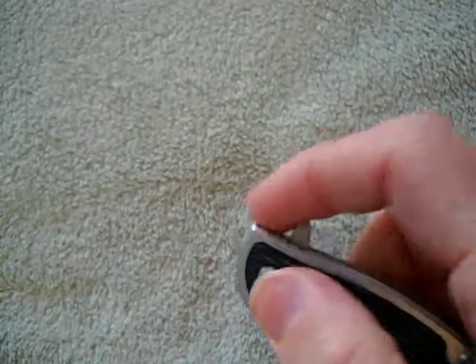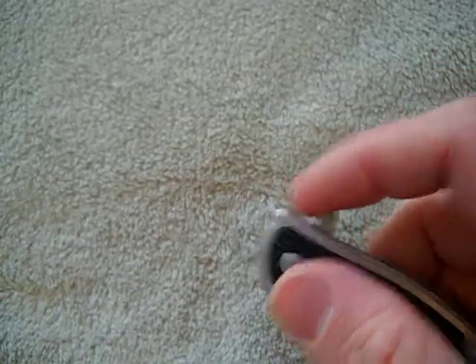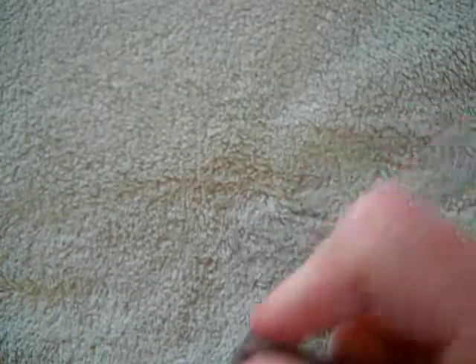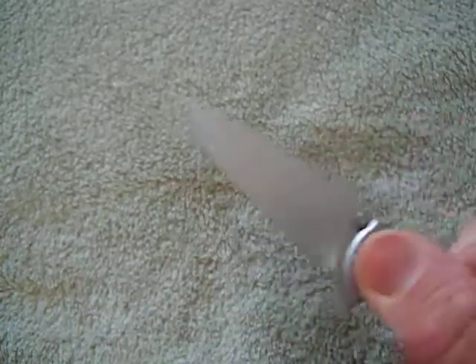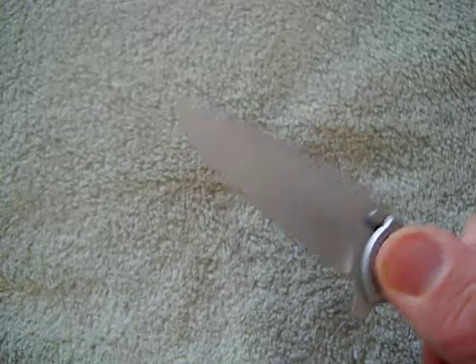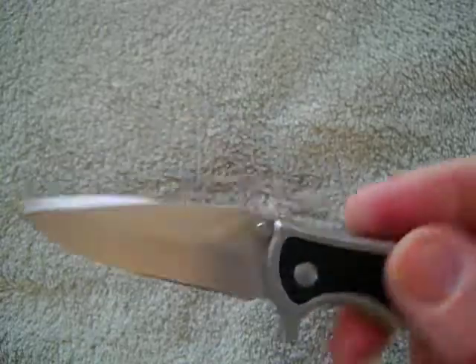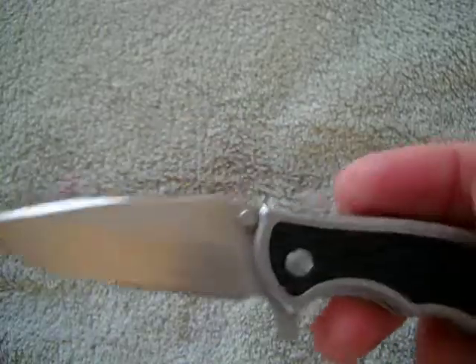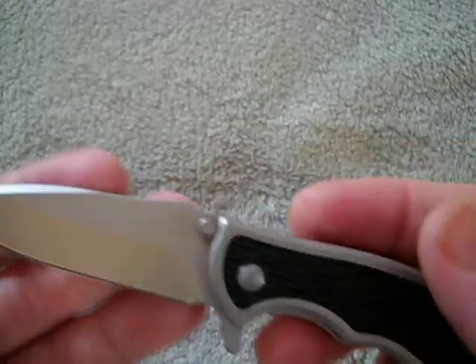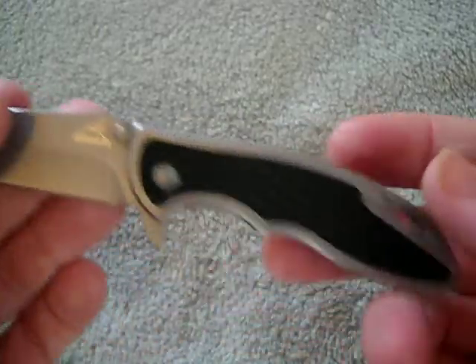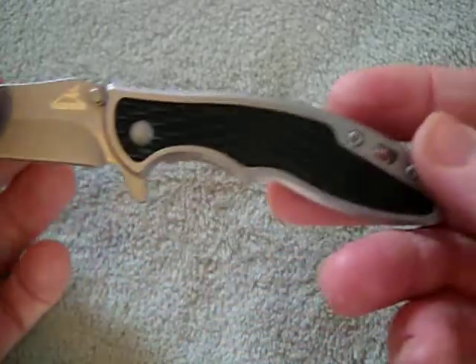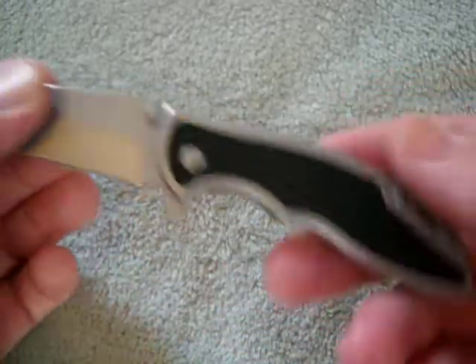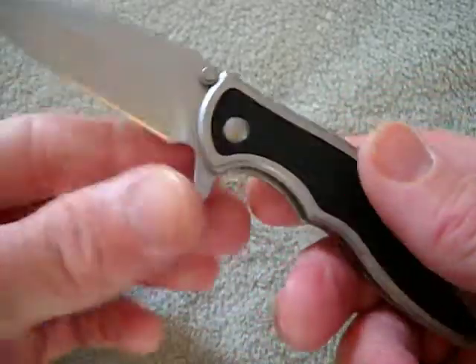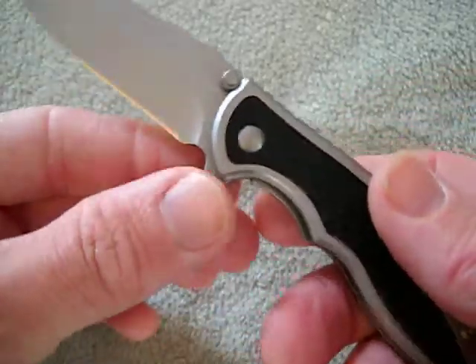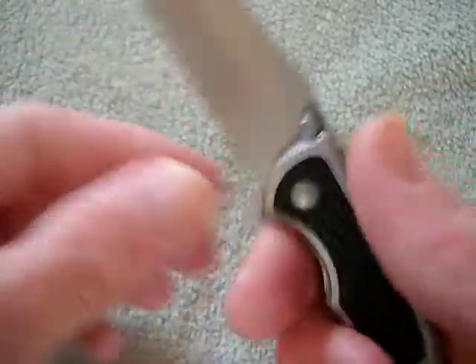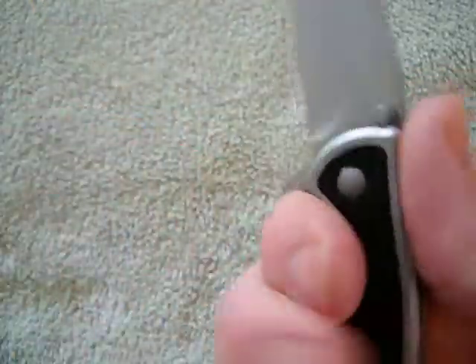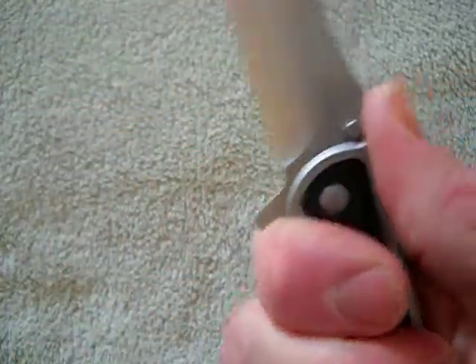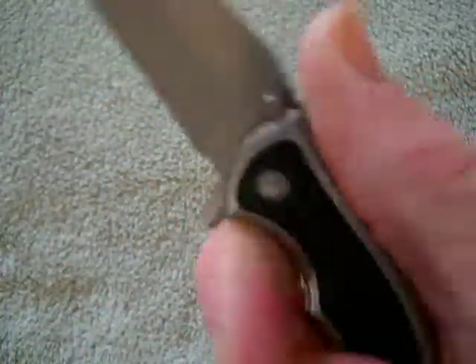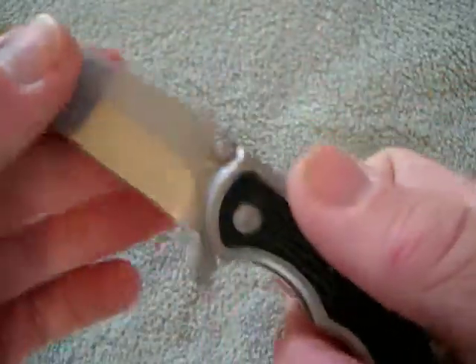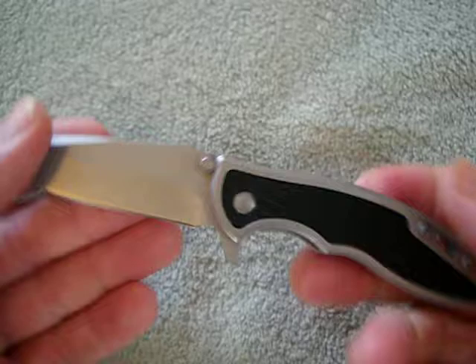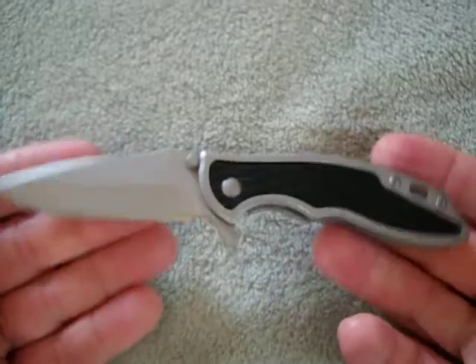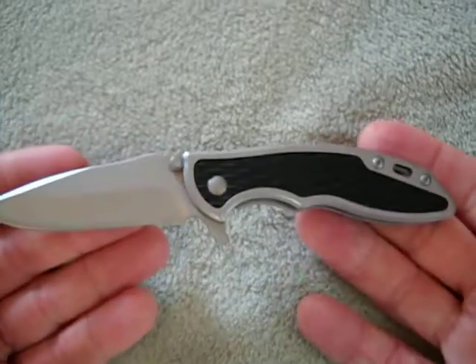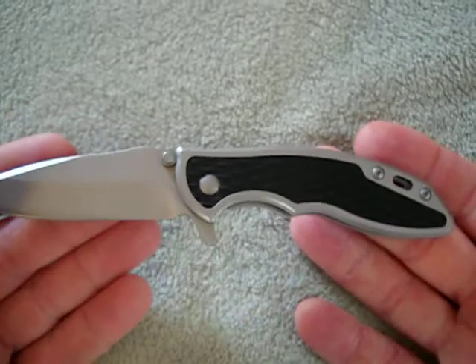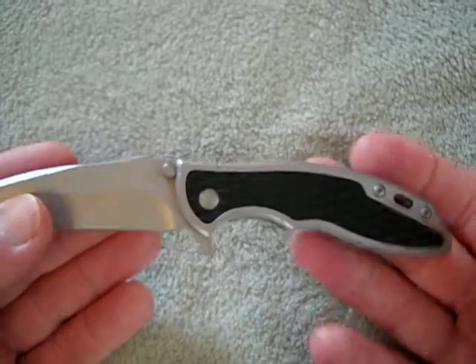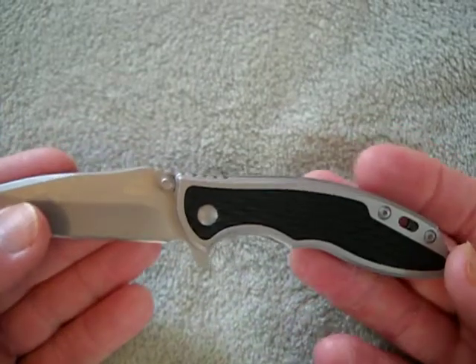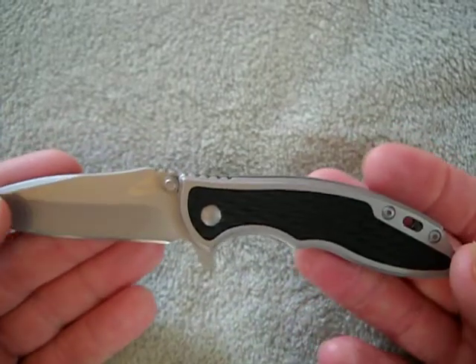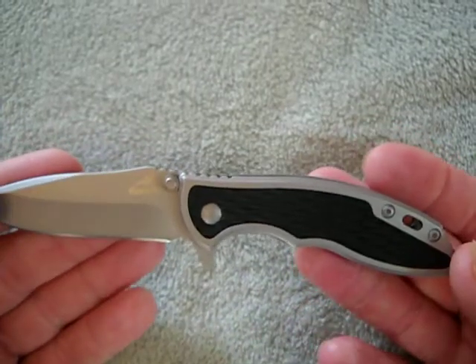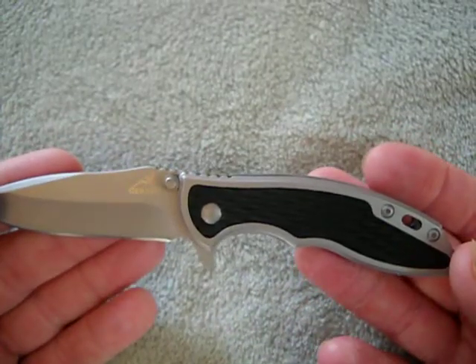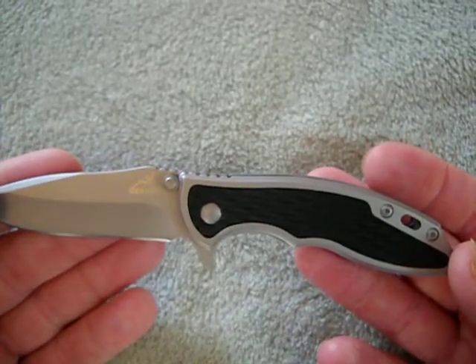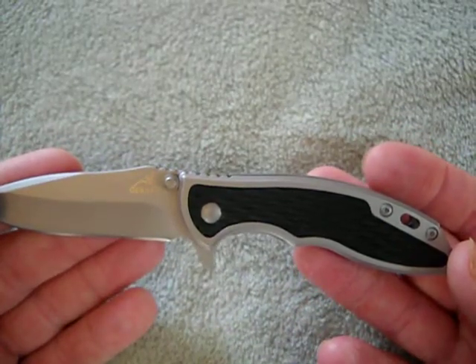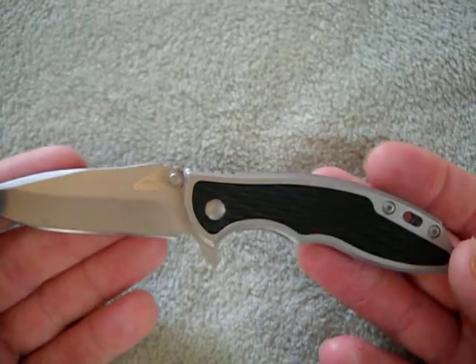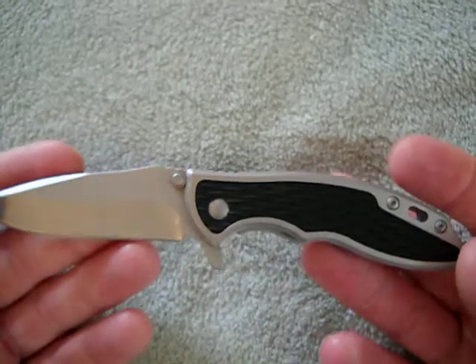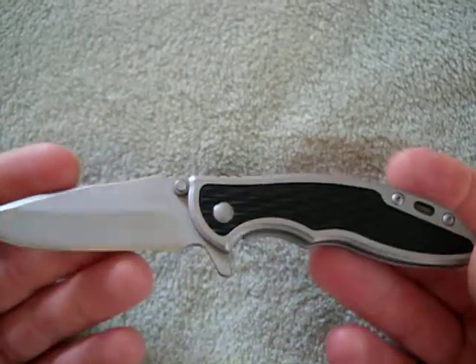The flipper works decent — need a little wrist action. The flipper comes down, it's a little choil. I mean, it looks like a little mini XM-18, at a super fraction of the cost.